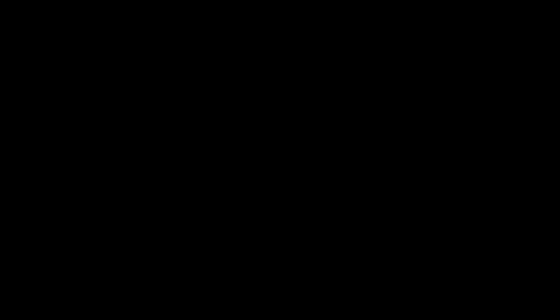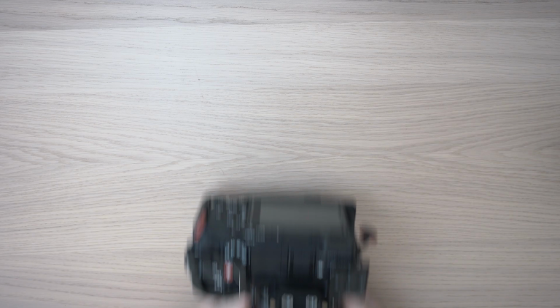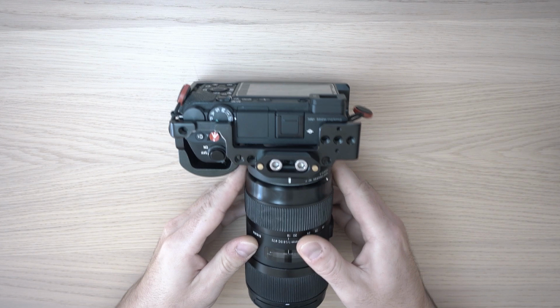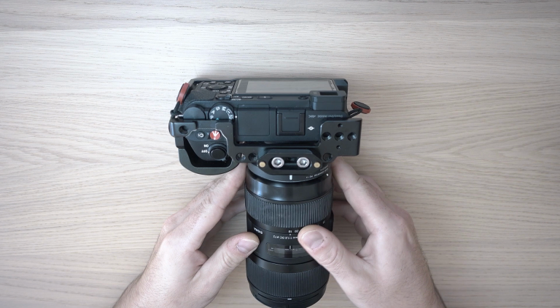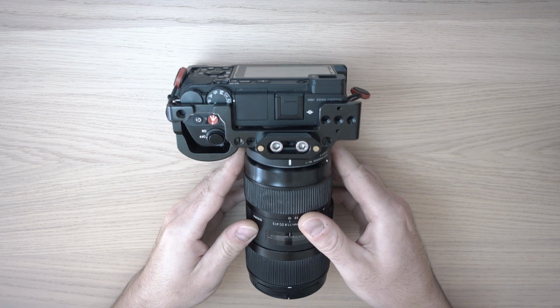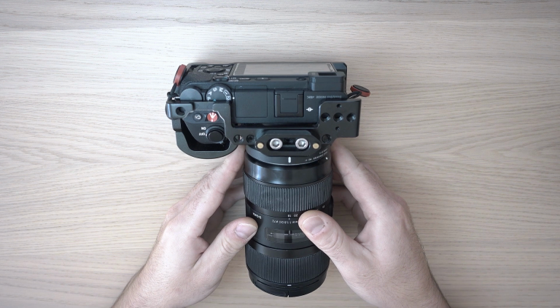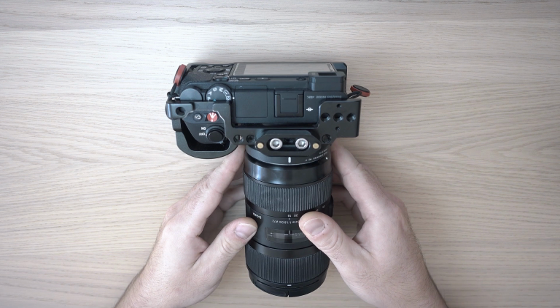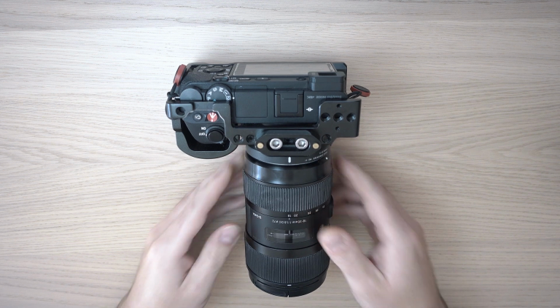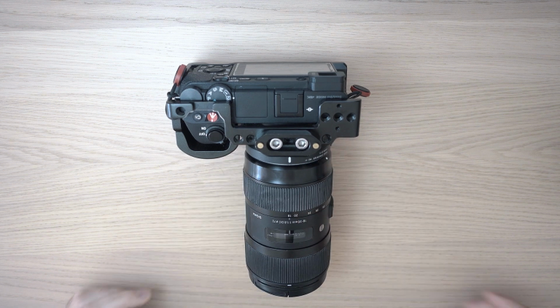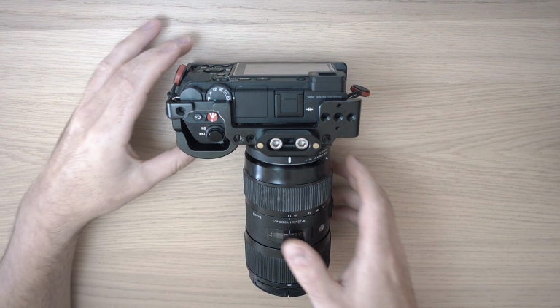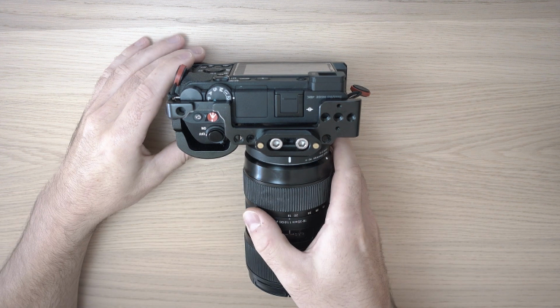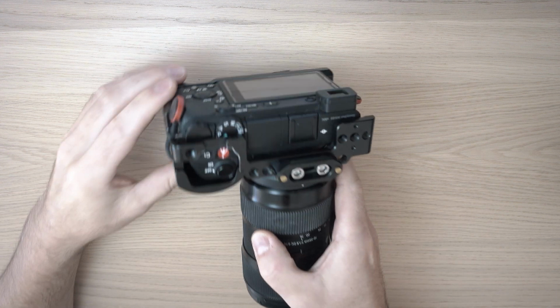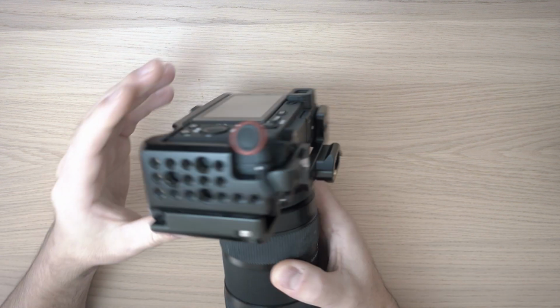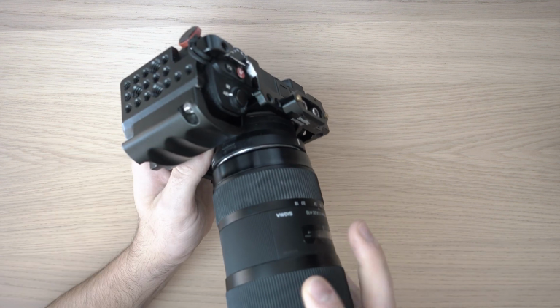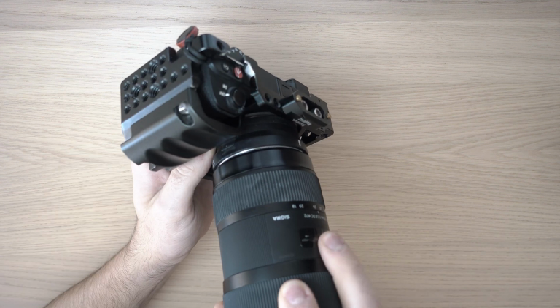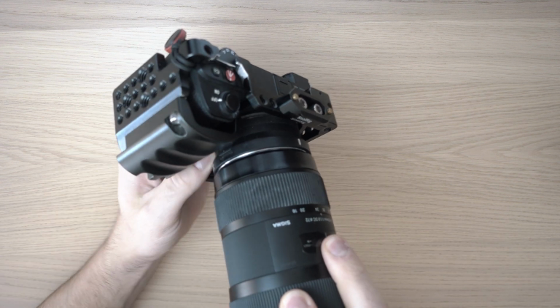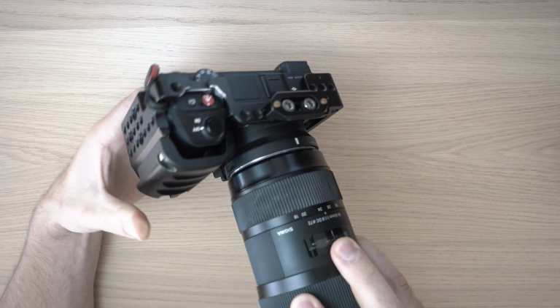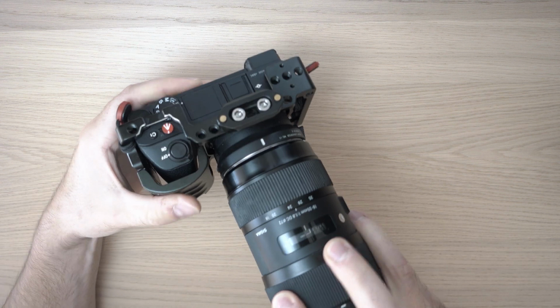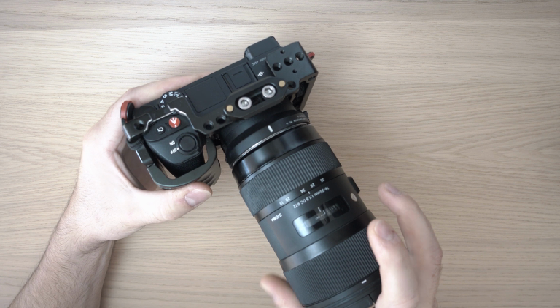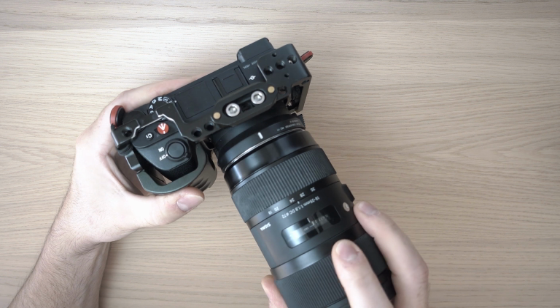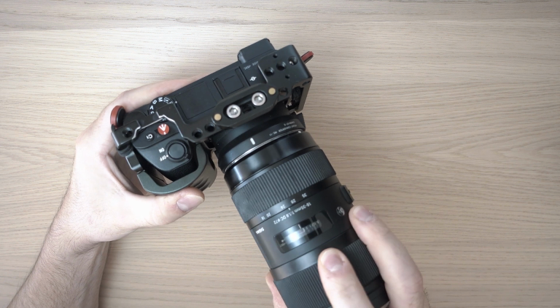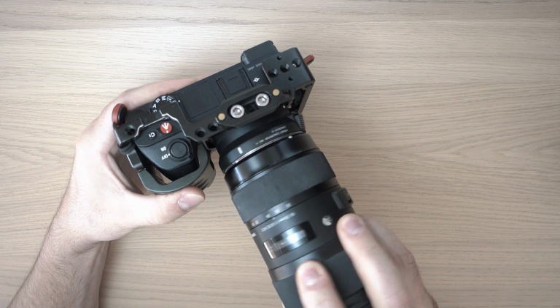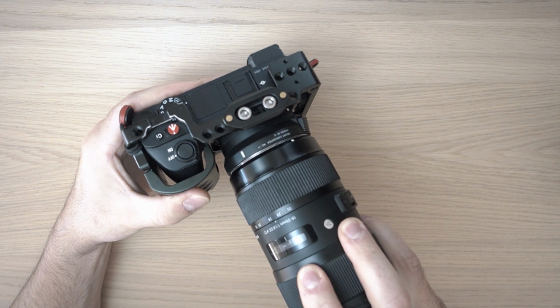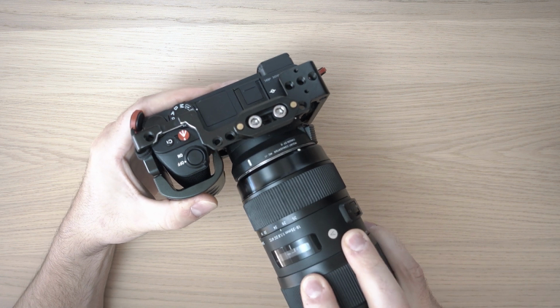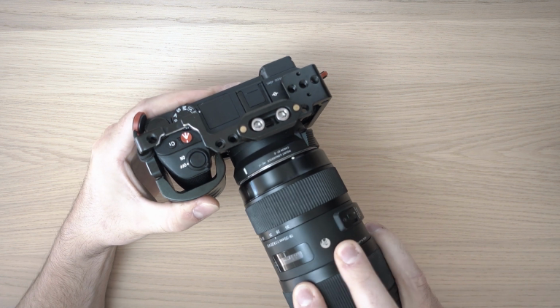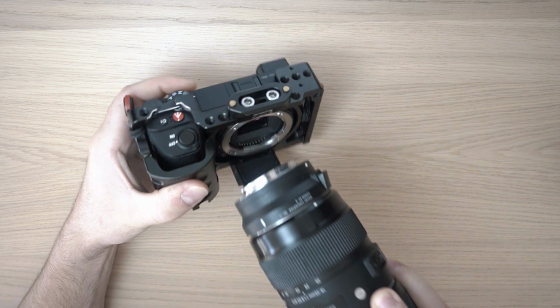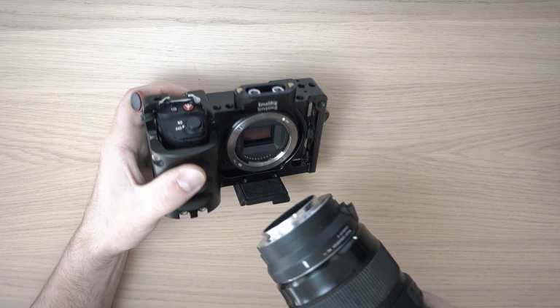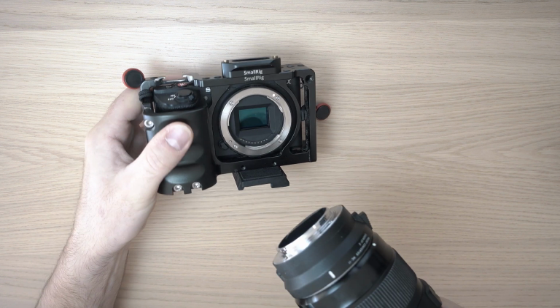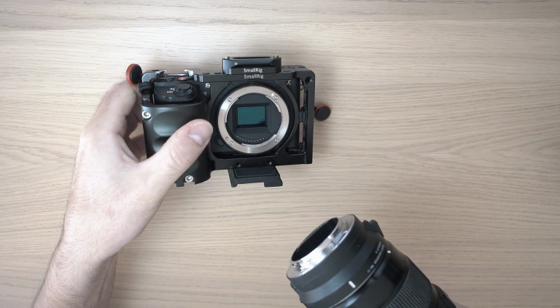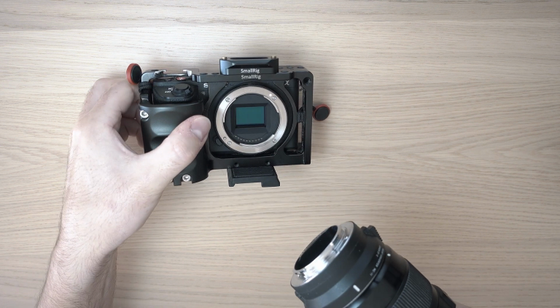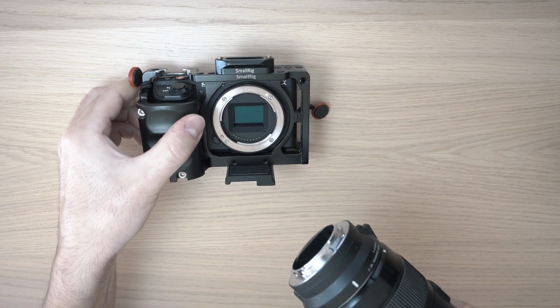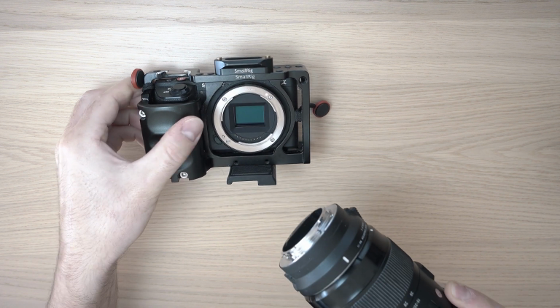Welcome back to Take A Part. Let's see how to clean a camera sensor. This is my workhorse Sony A6500 with MC11 and Sigma 18-35mm.